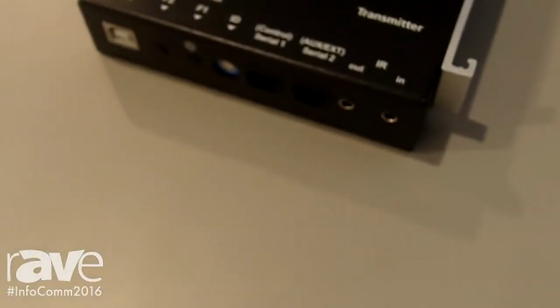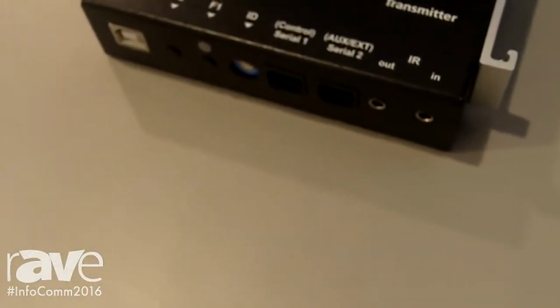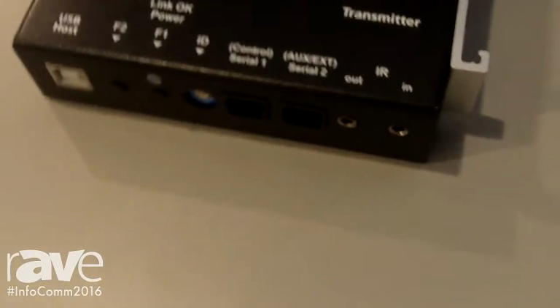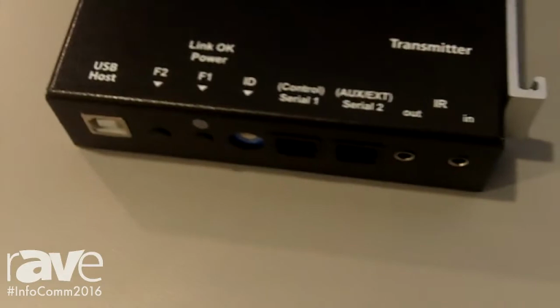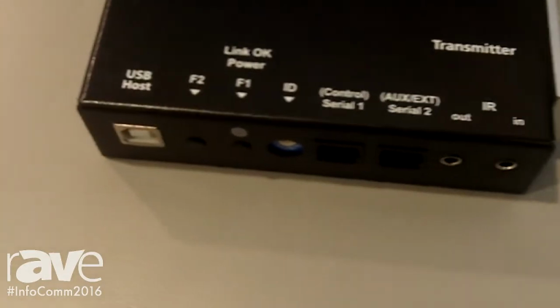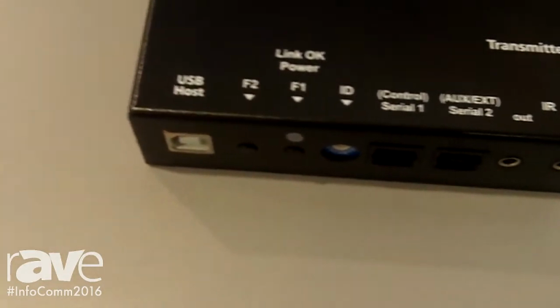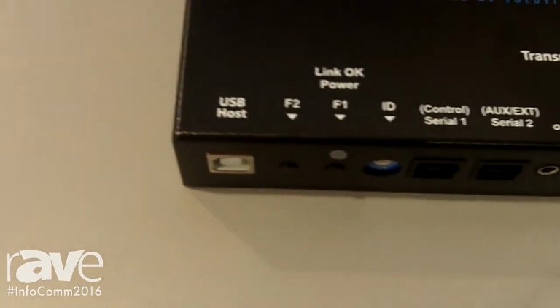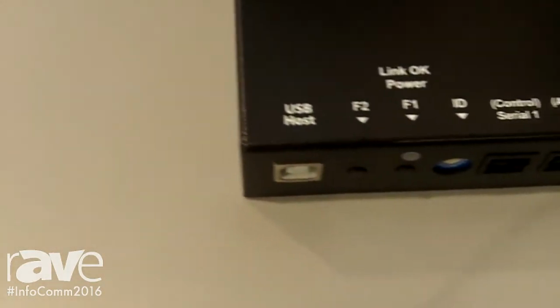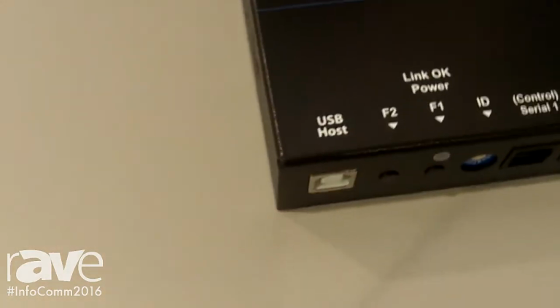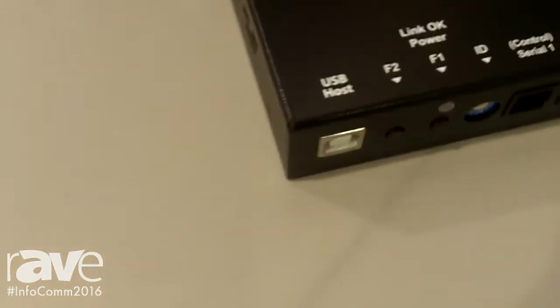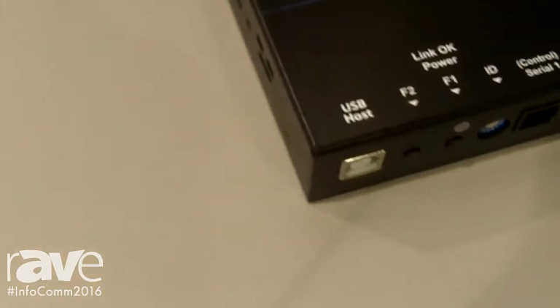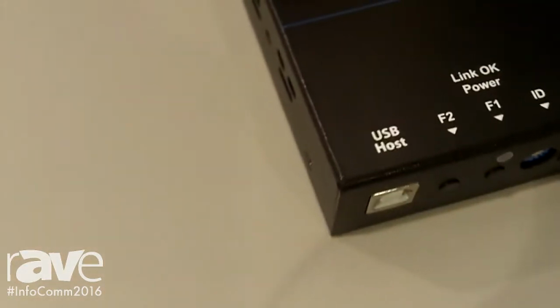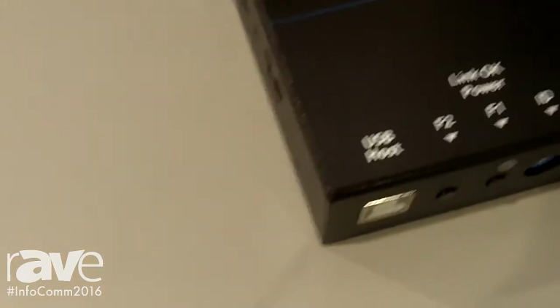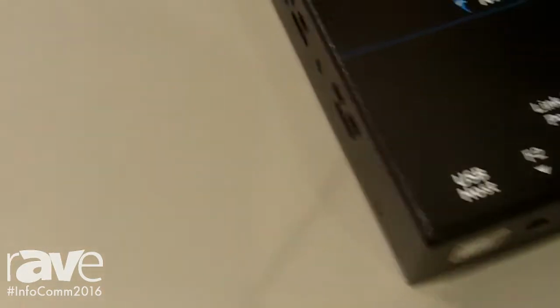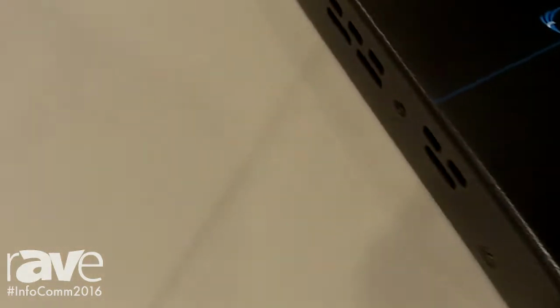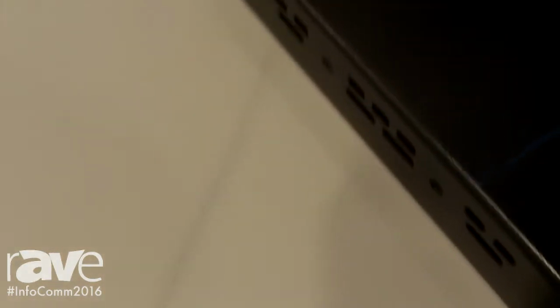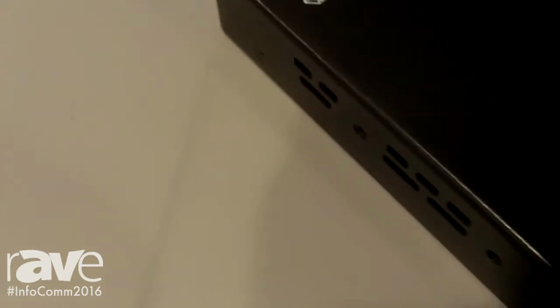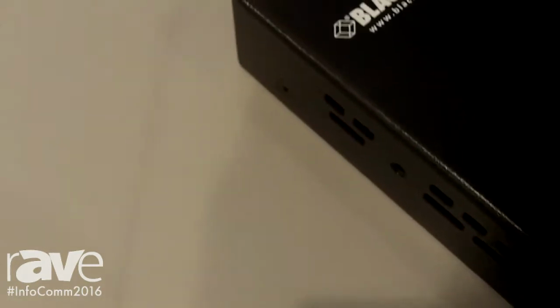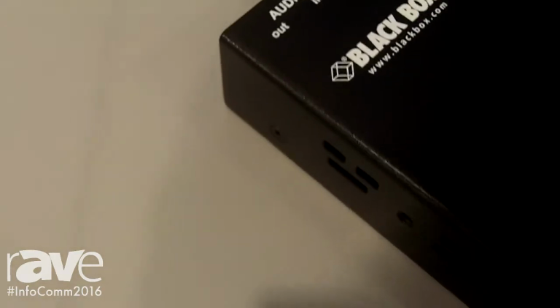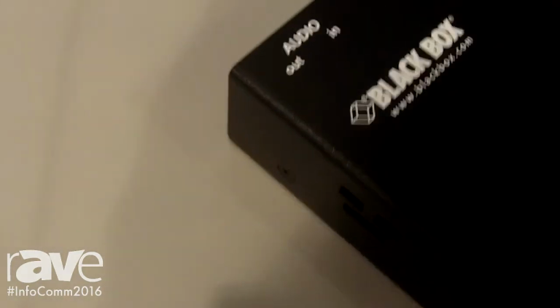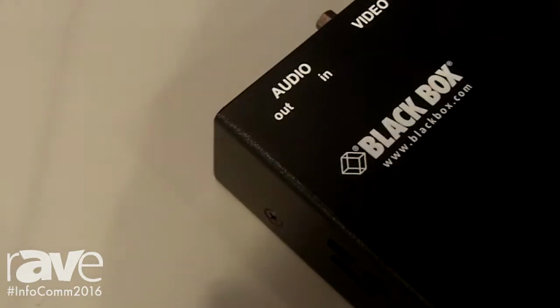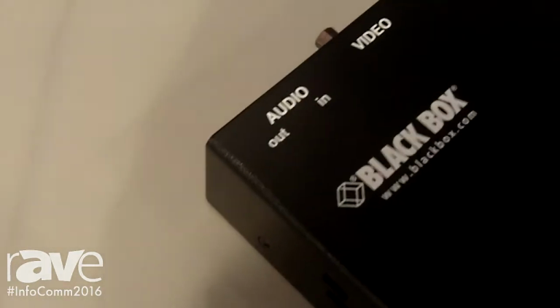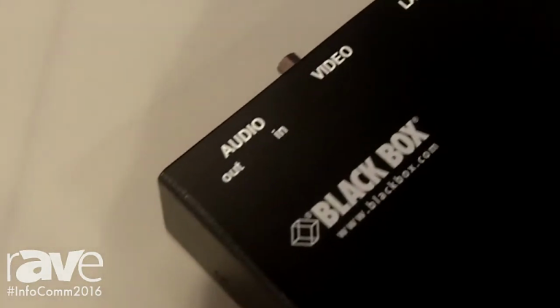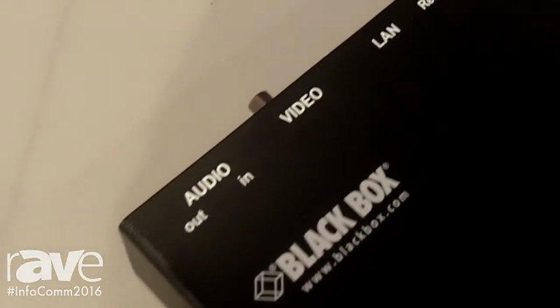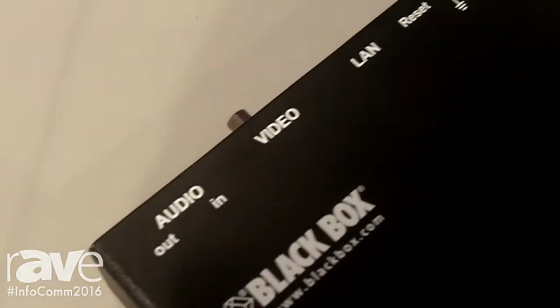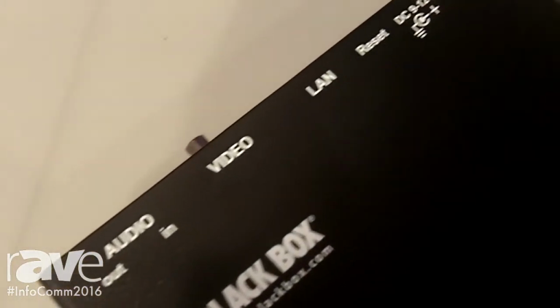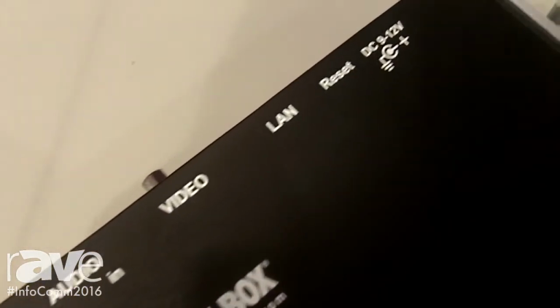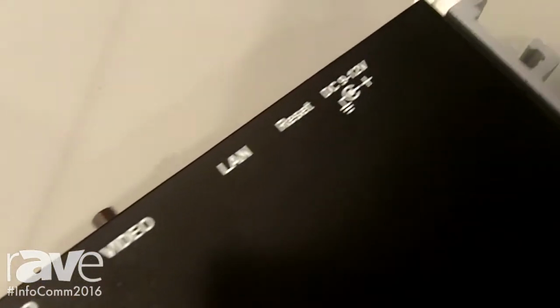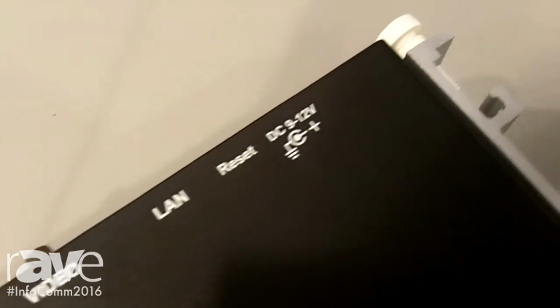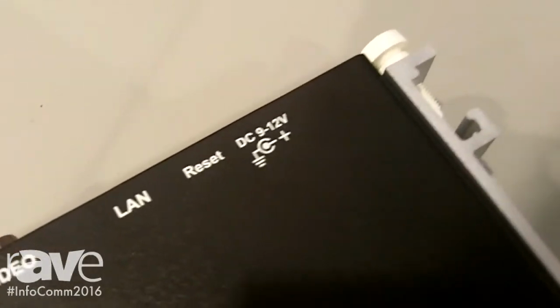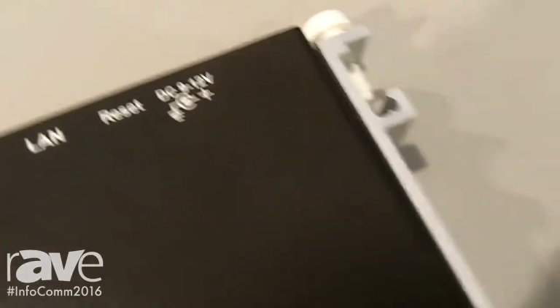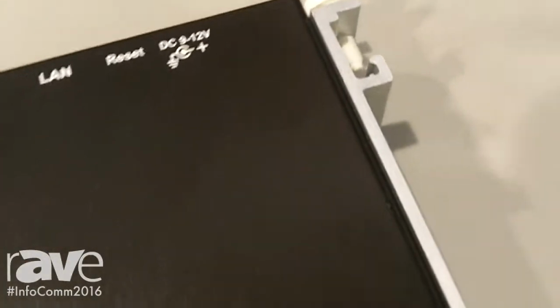You can send video from one single transmitter out to as many receivers as you want. The MediaSento IPX also works with our MediaSento IPX controller to do matrix switching and video wall support.